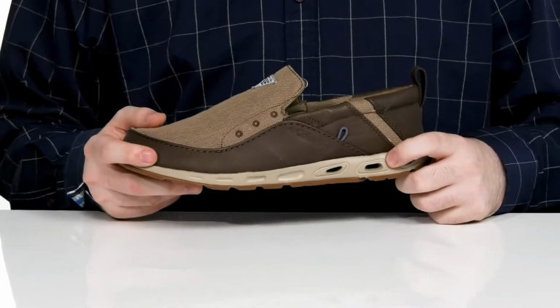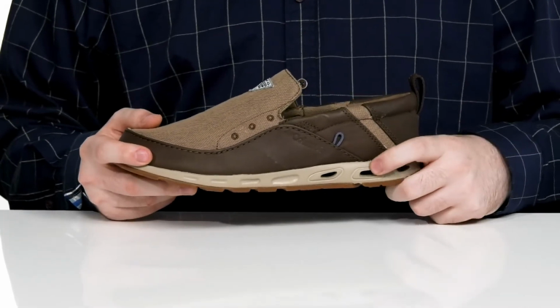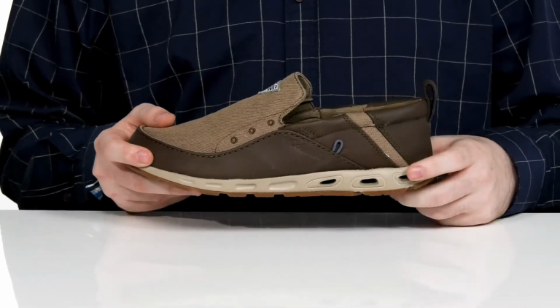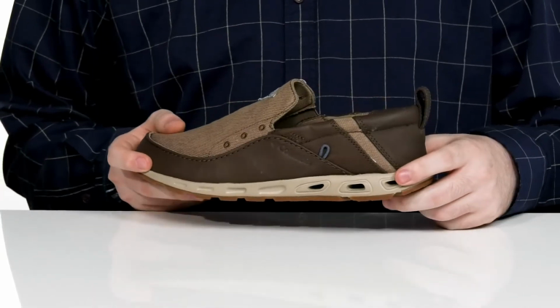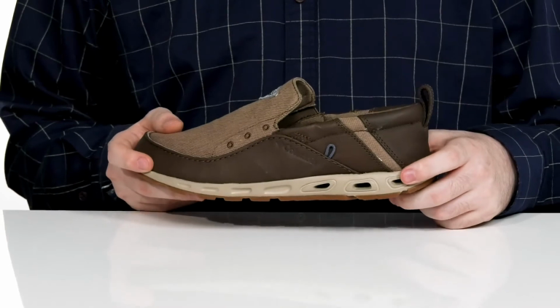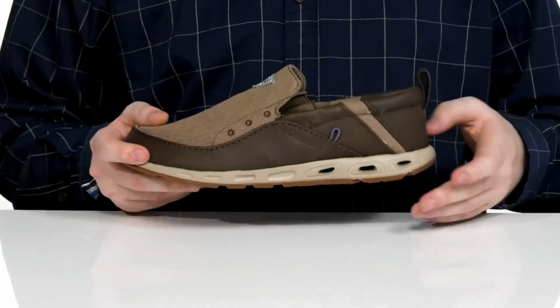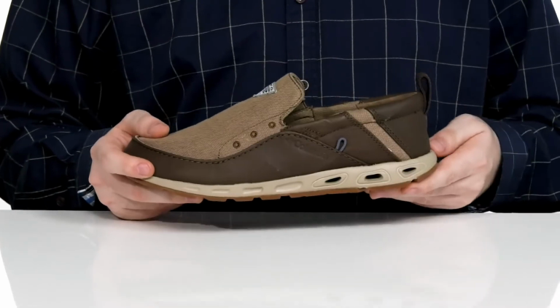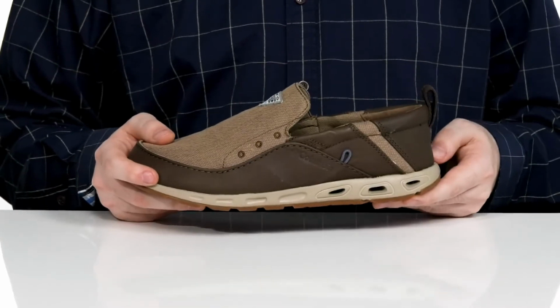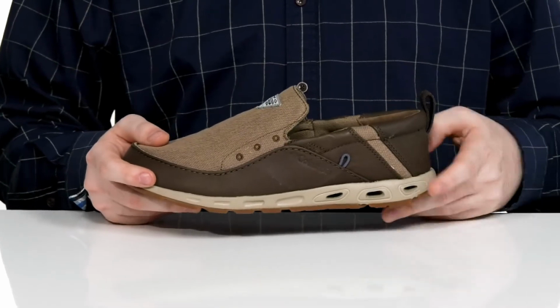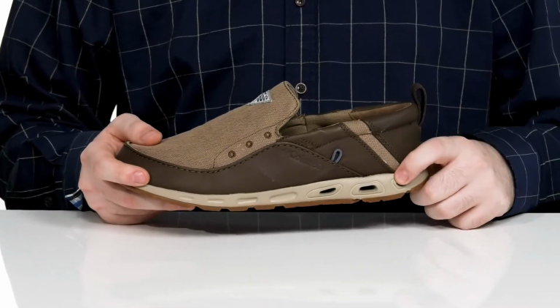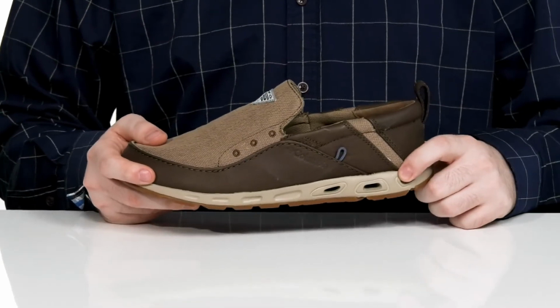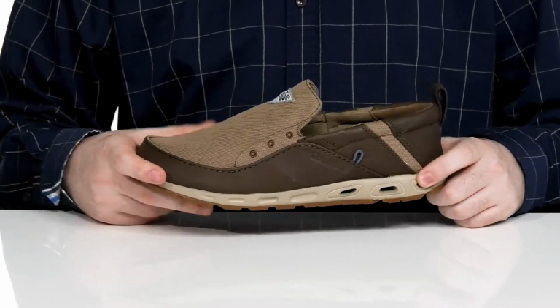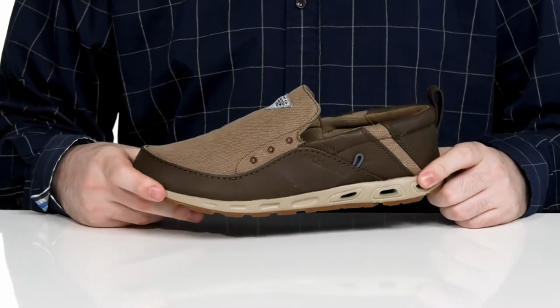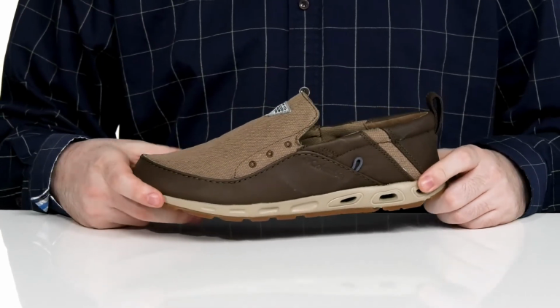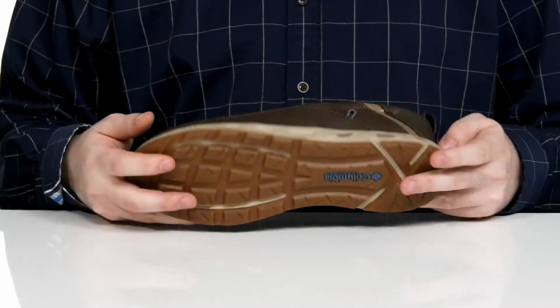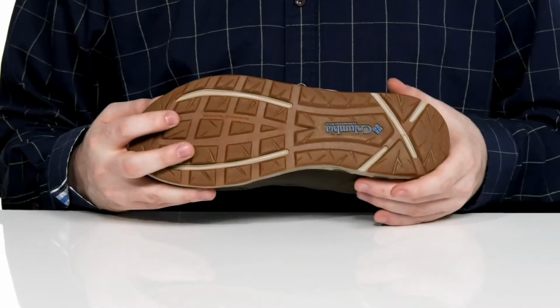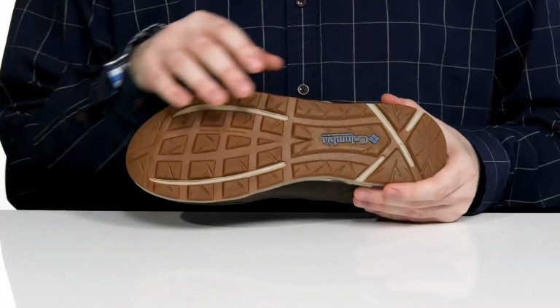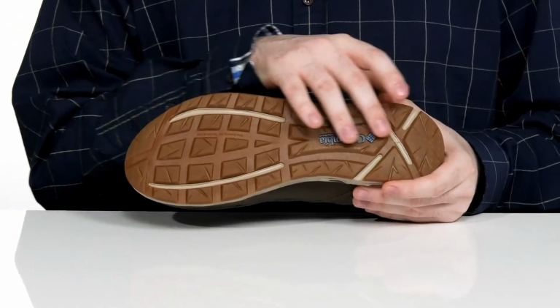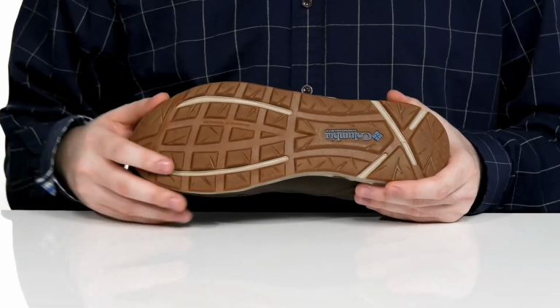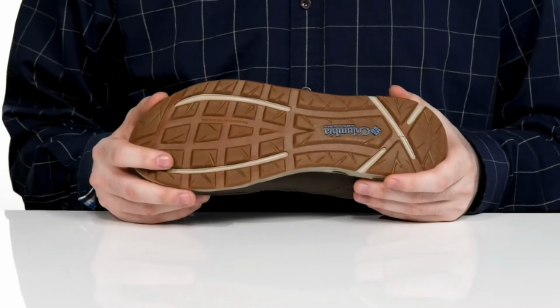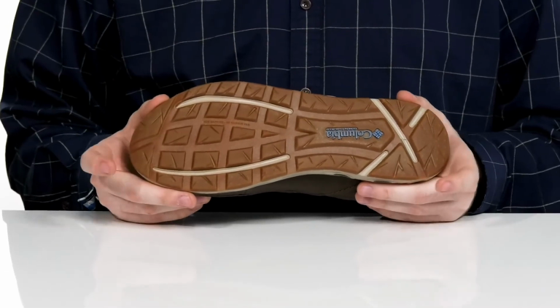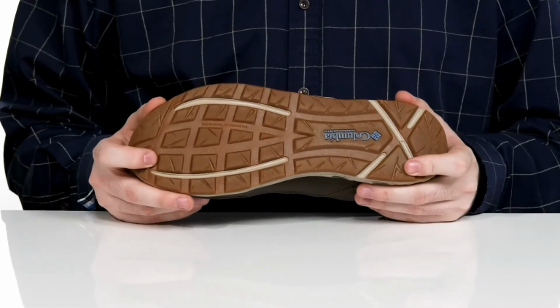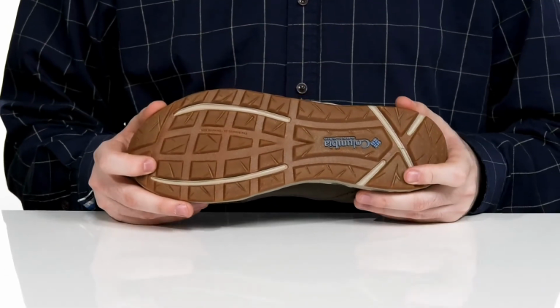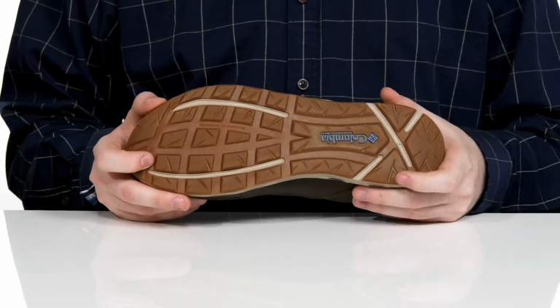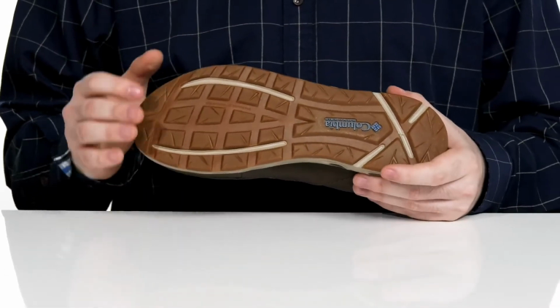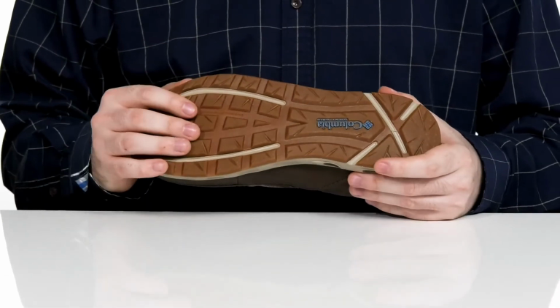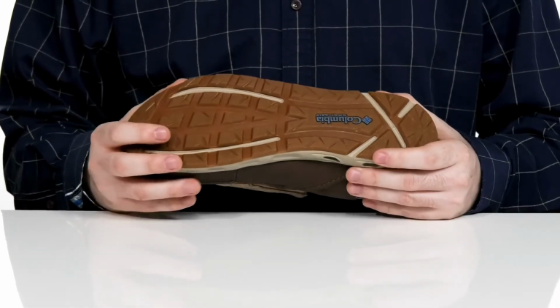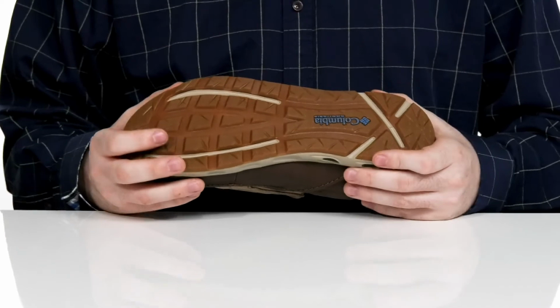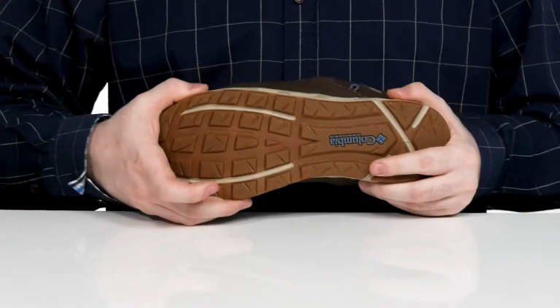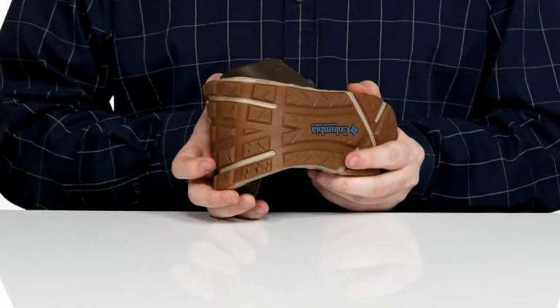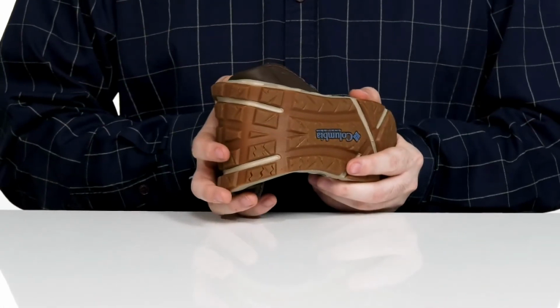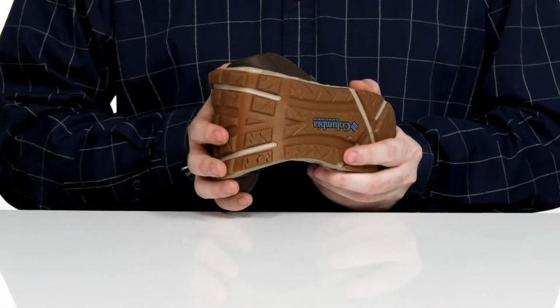The midsole is Techlite — lightweight with lots of cushion and comfort. It sits on top of a durable Omni-Grip non-marking rubber outsole that has high-traction grip, giving you extra flex to keep you on your feet.